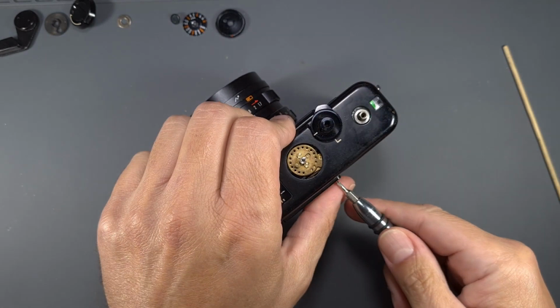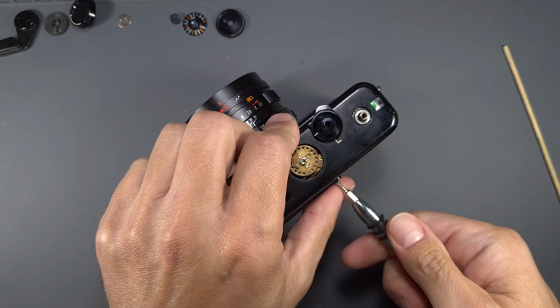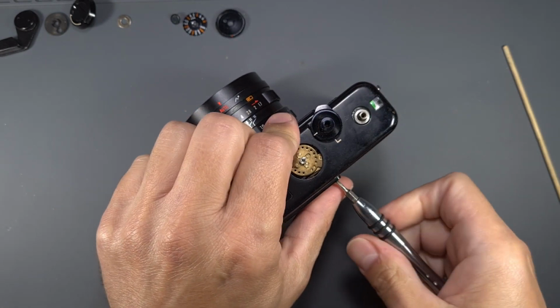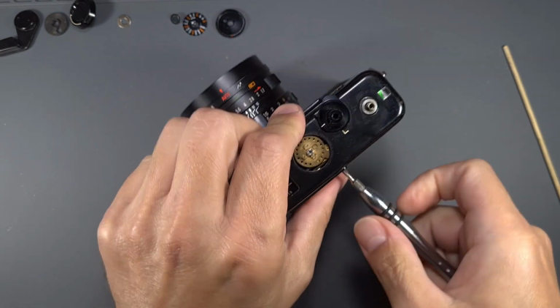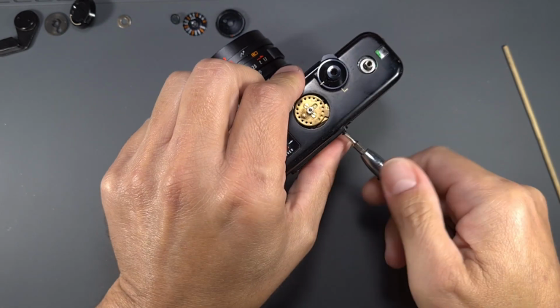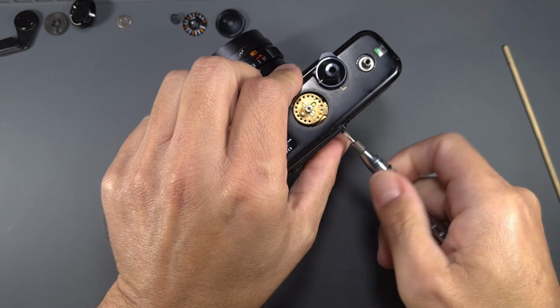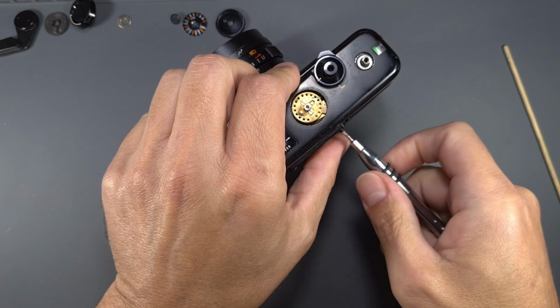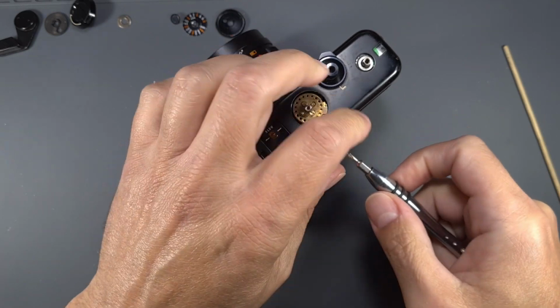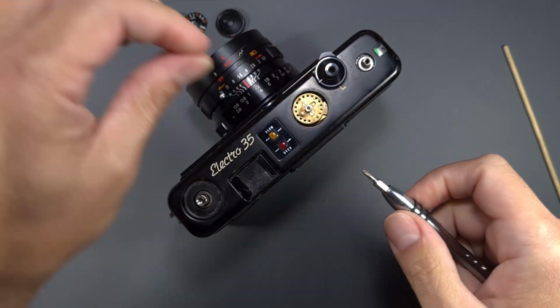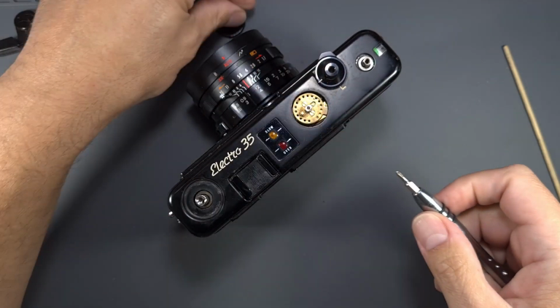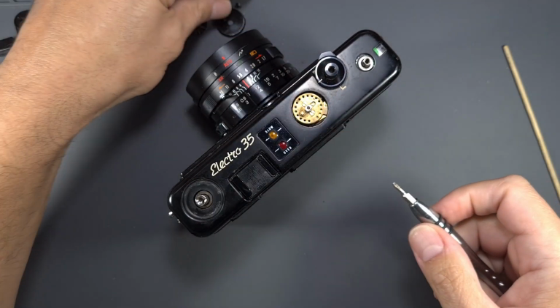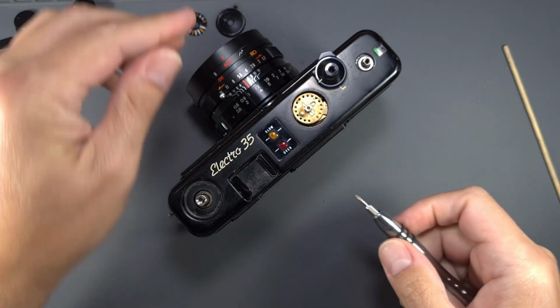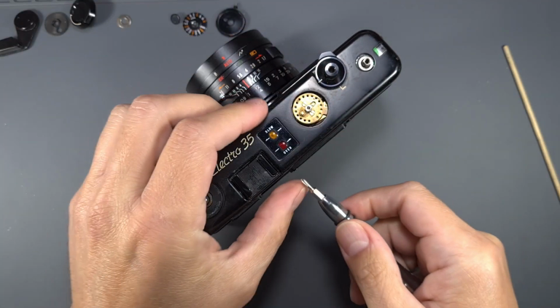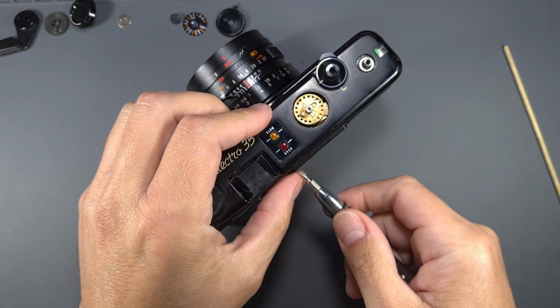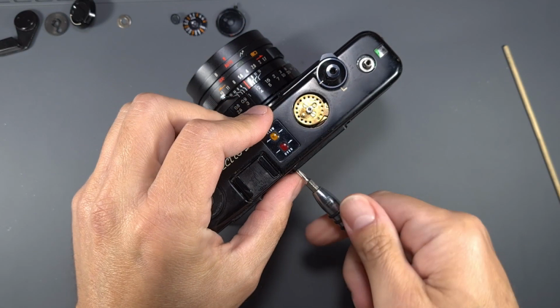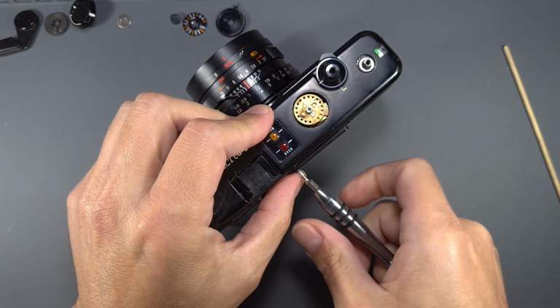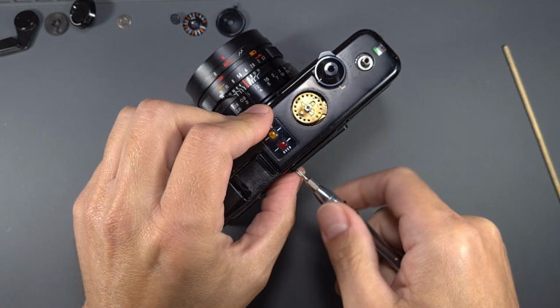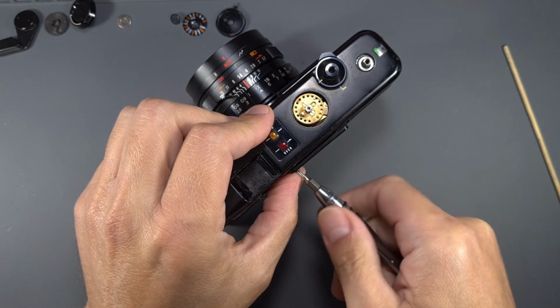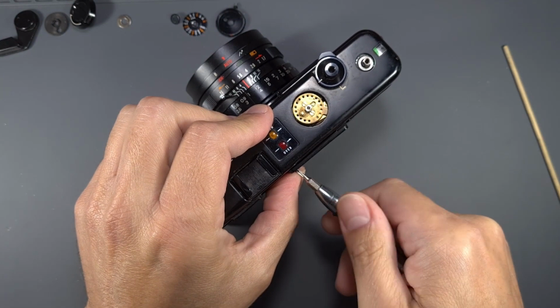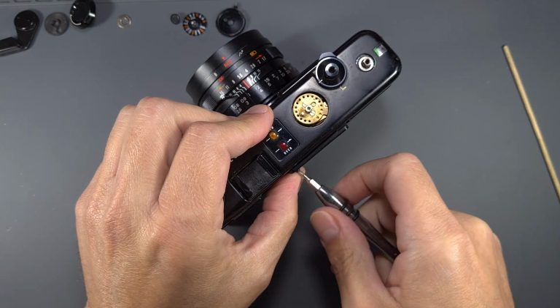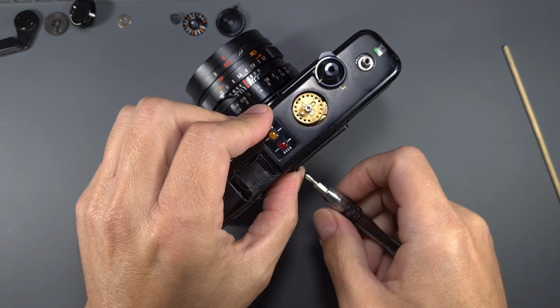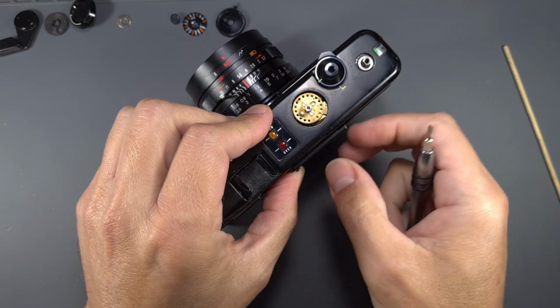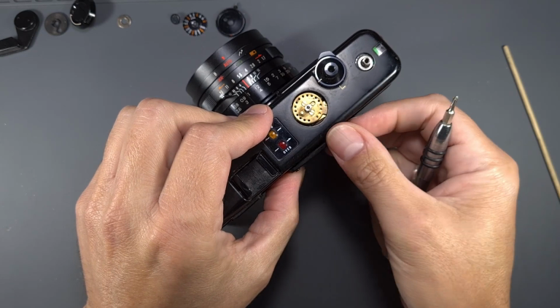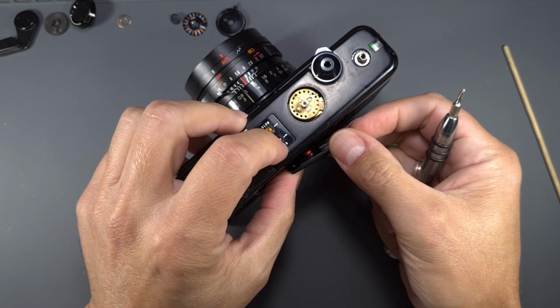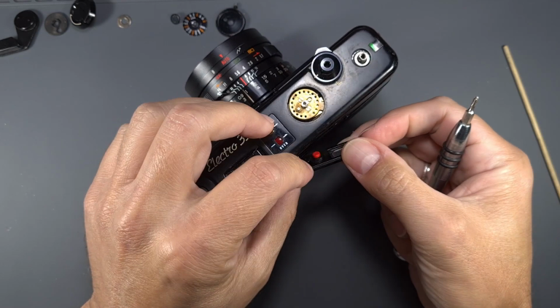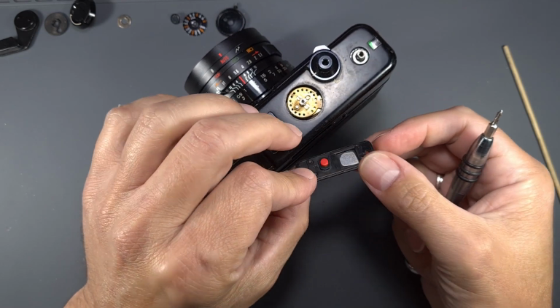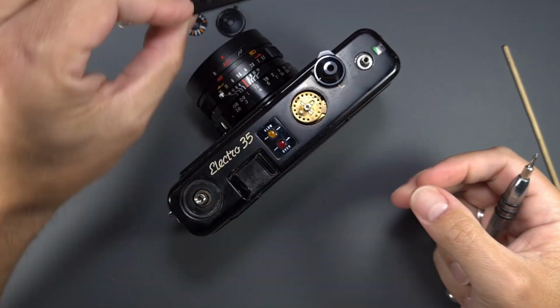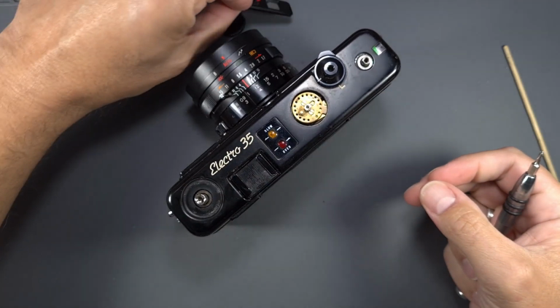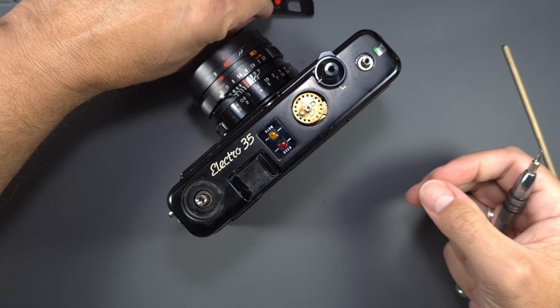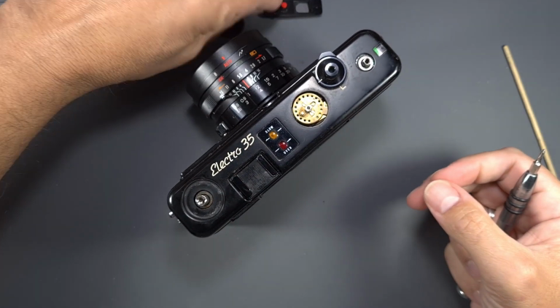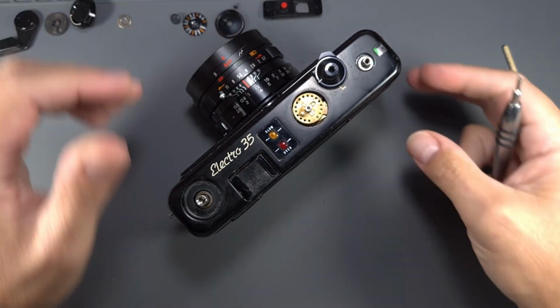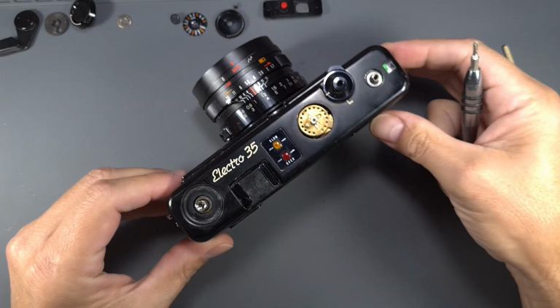You don't have to remove the battery check plate, but I find it easier to reassemble the top cover without the plate on. Remove the two screws and then remove the plate. Be careful not to lose the battery test button.